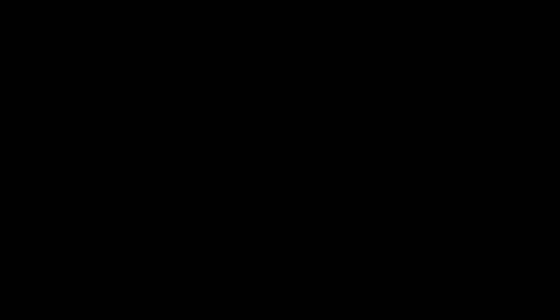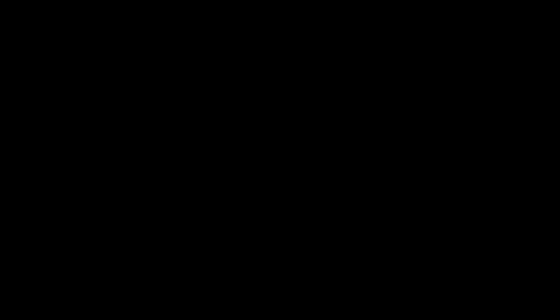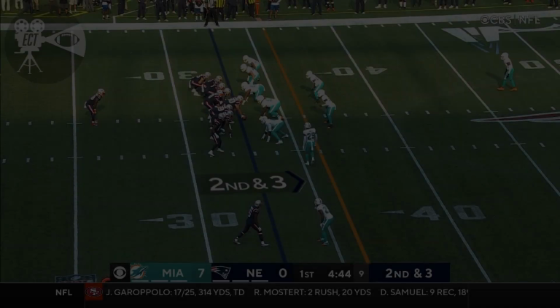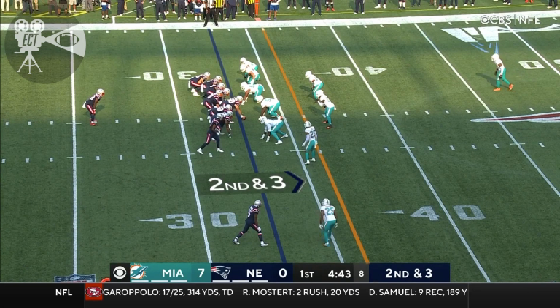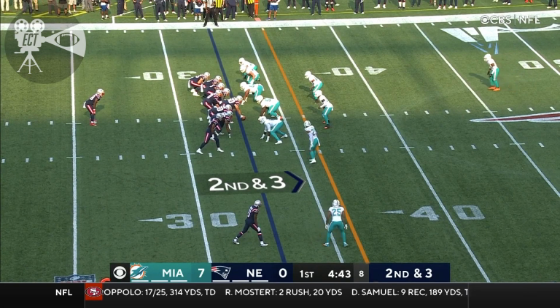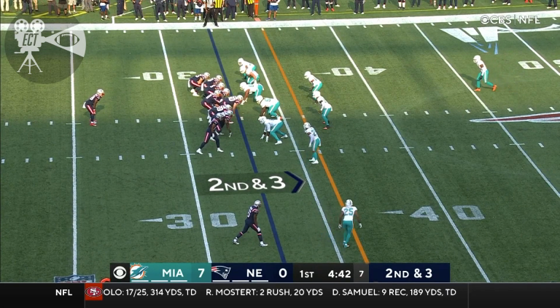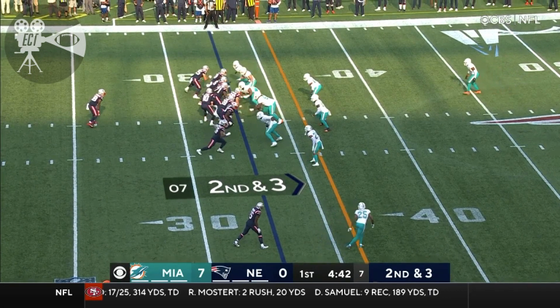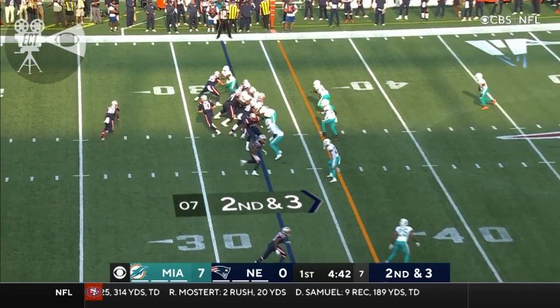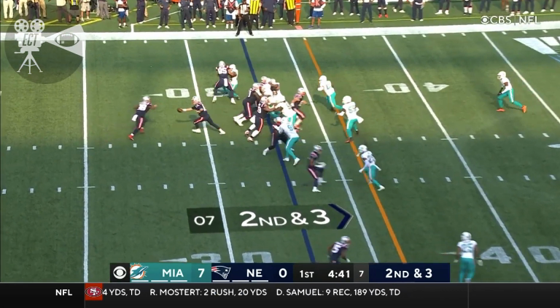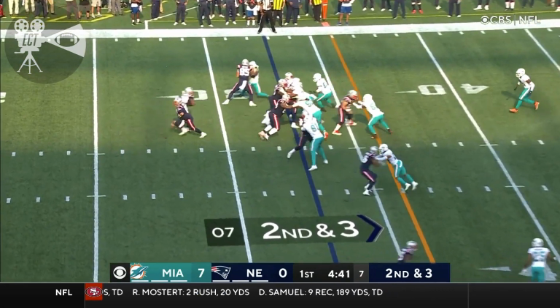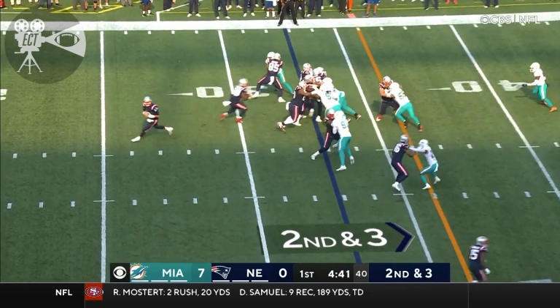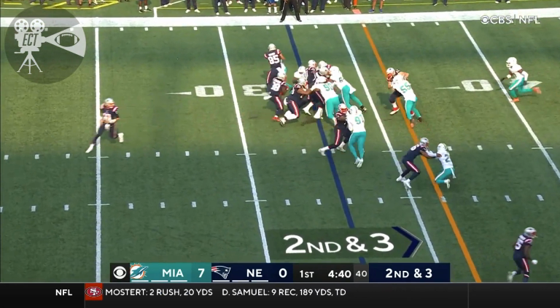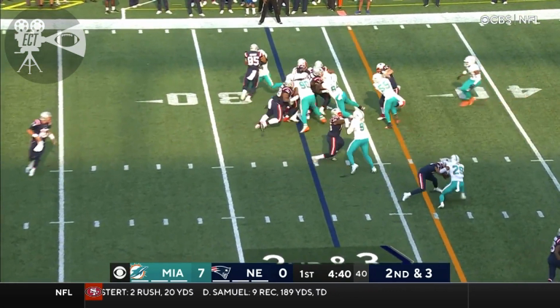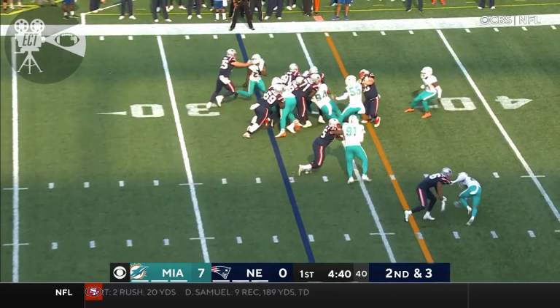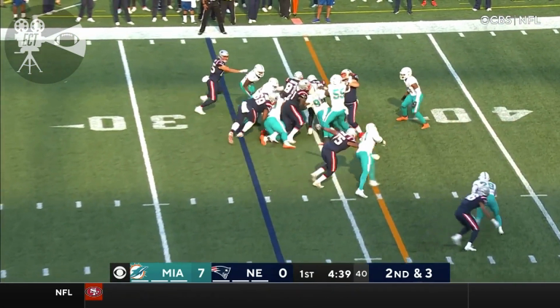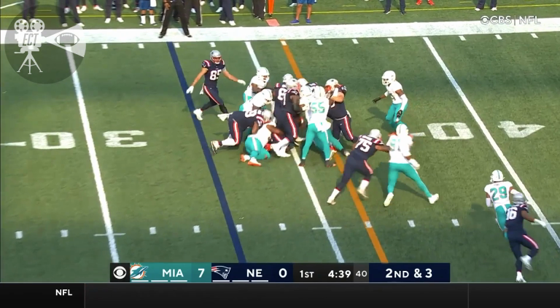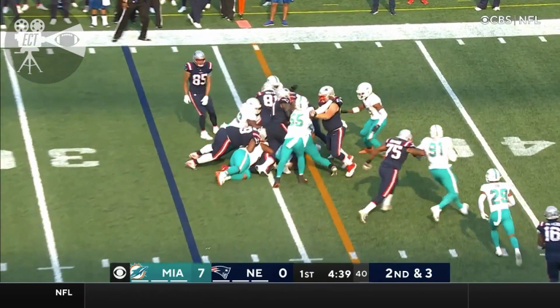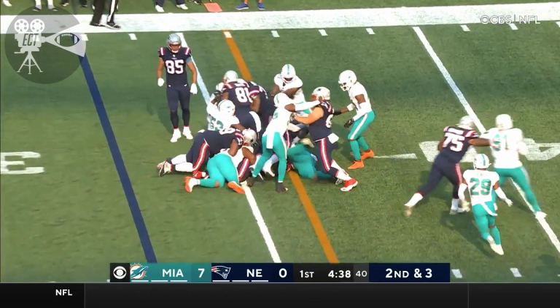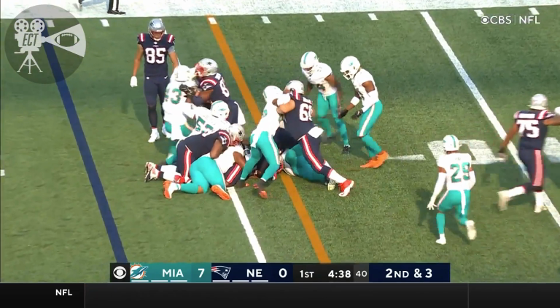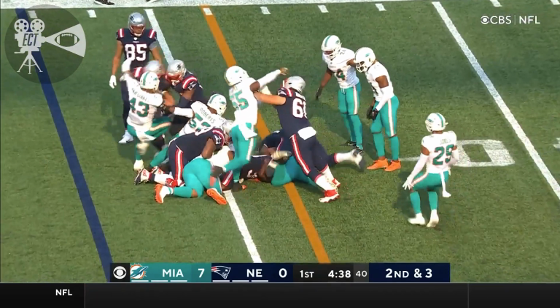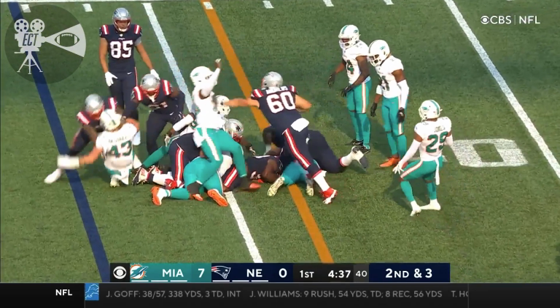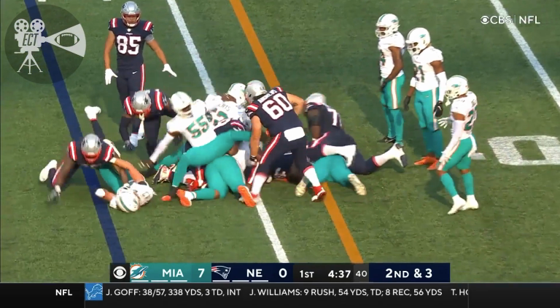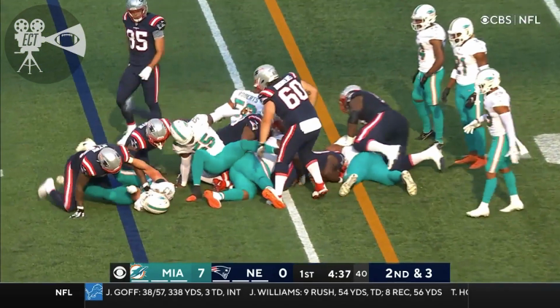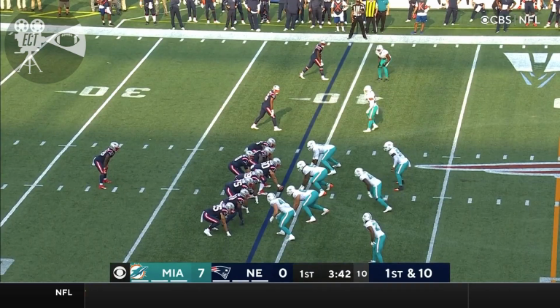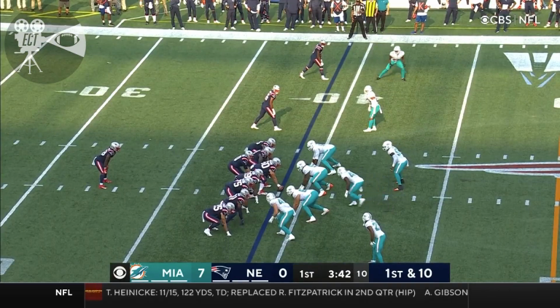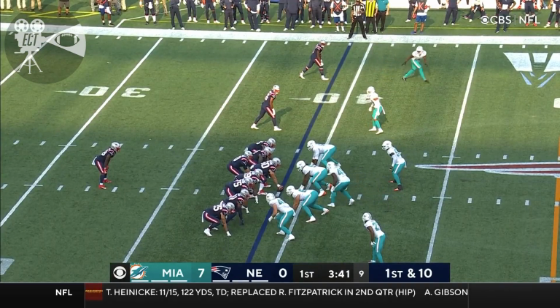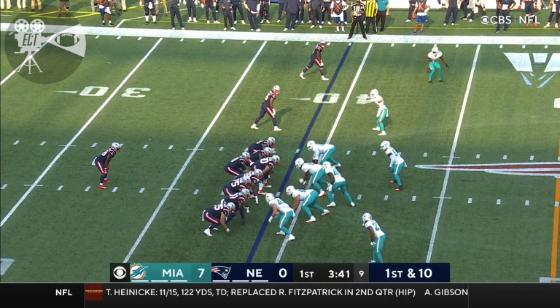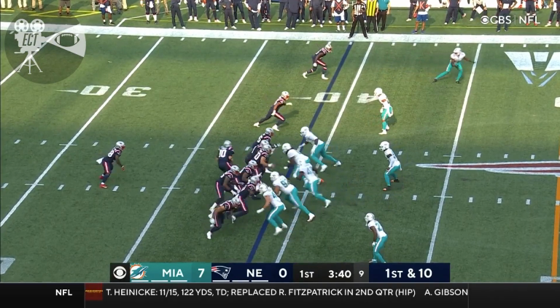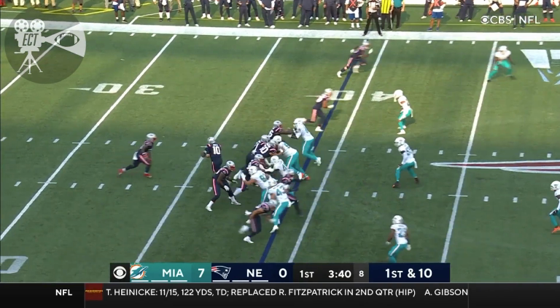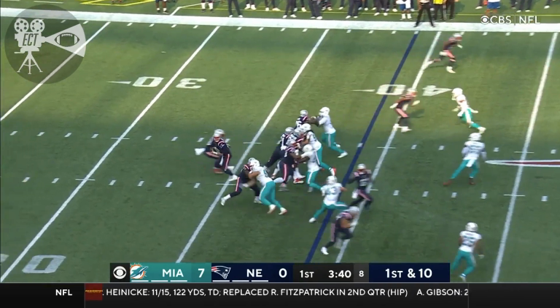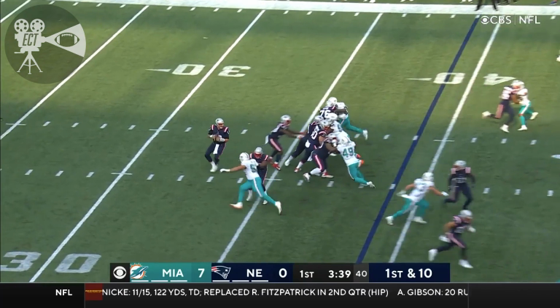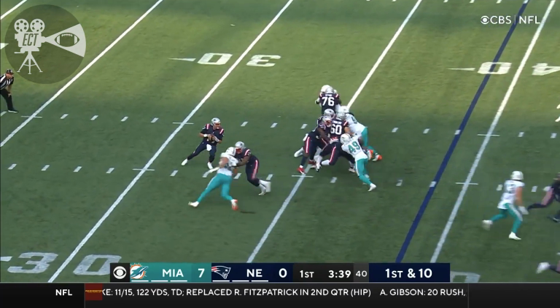On opening day, Rhamondre Stevenson in the backfield — the rookie out of Oklahoma. There he goes with the run, being pushed up by Lillie, the left guard. Early time here. Fourth round pick, rookie out of Oklahoma.